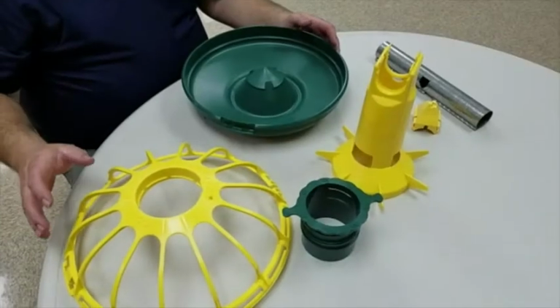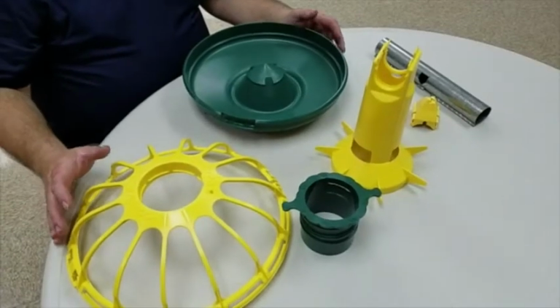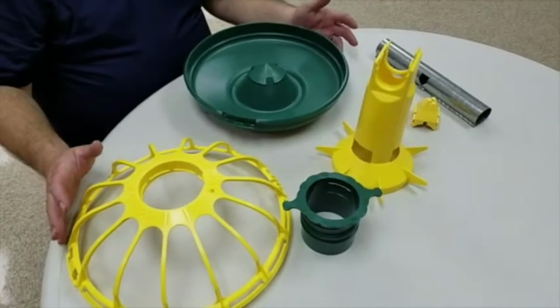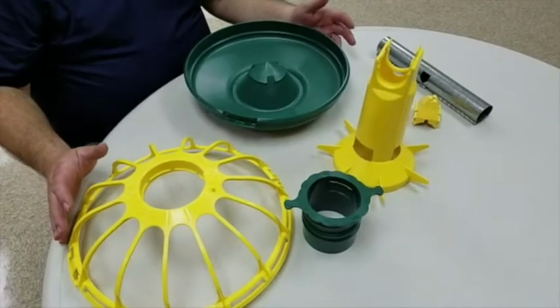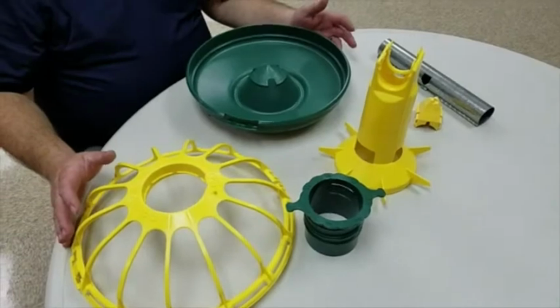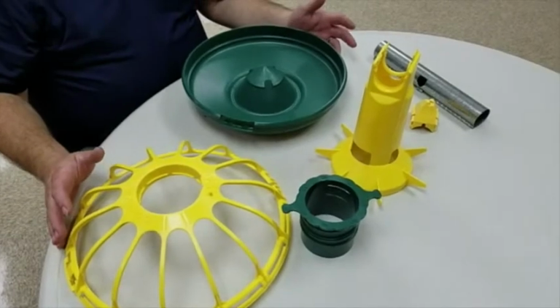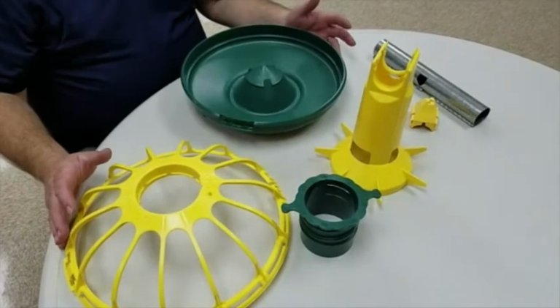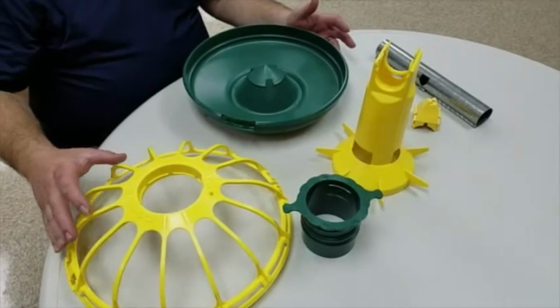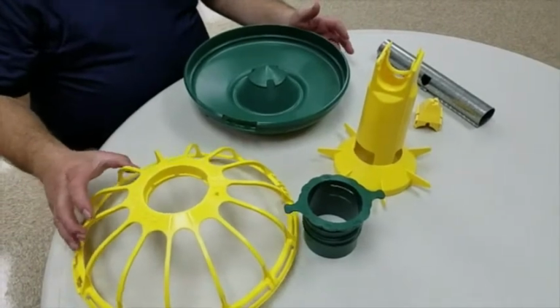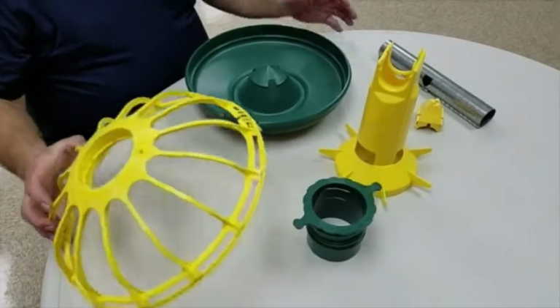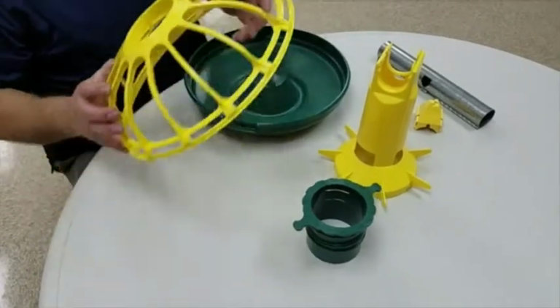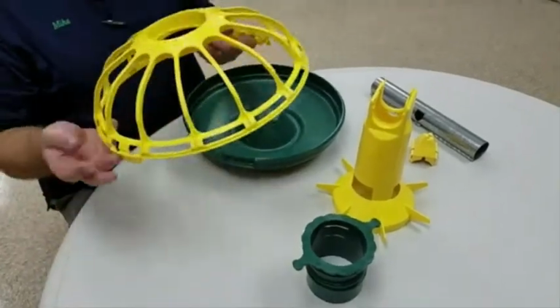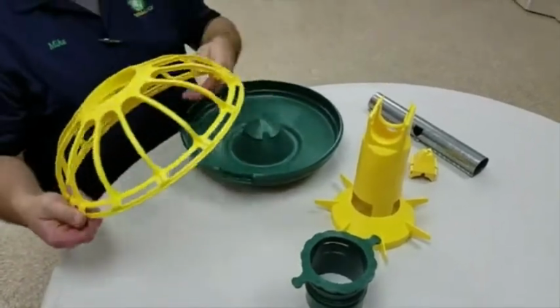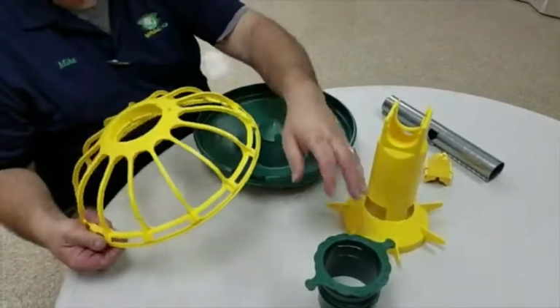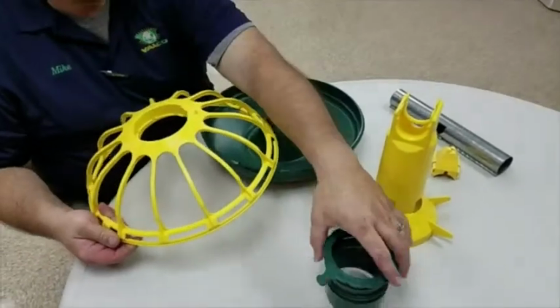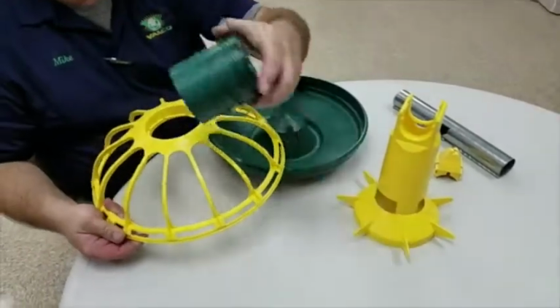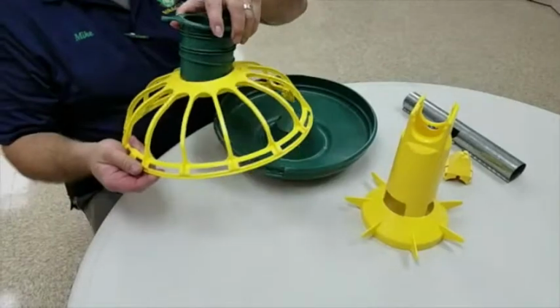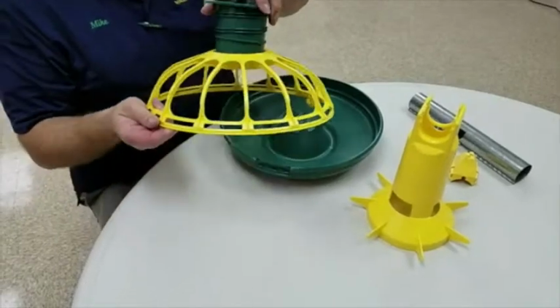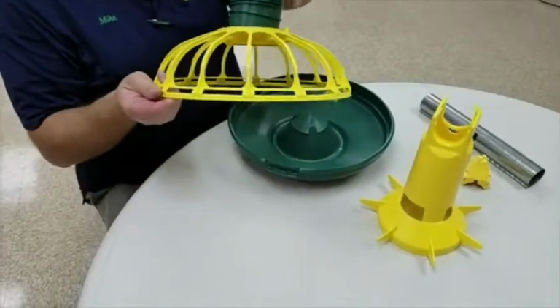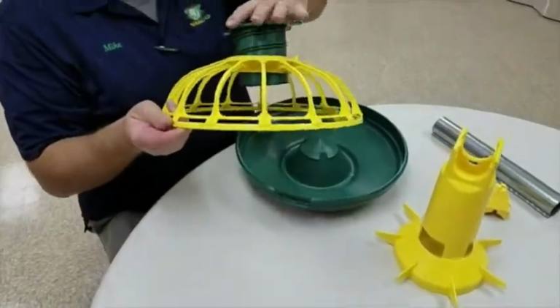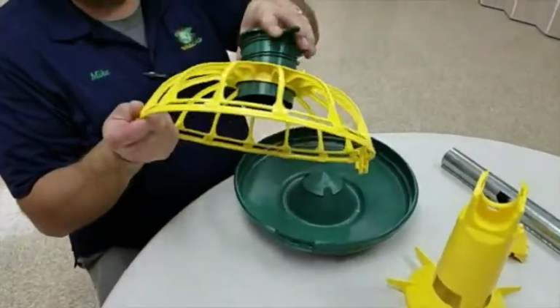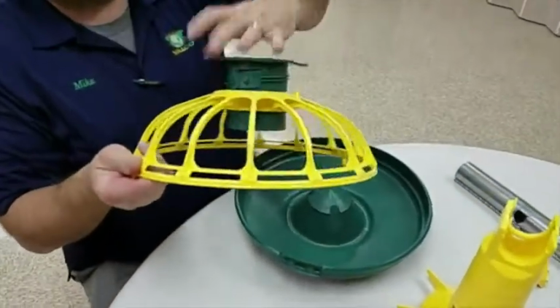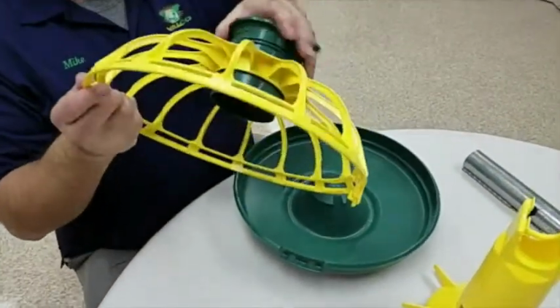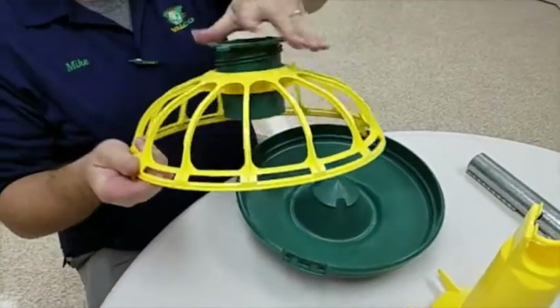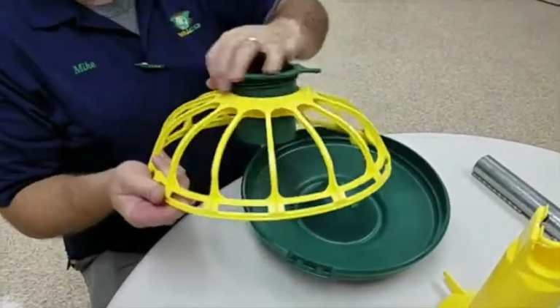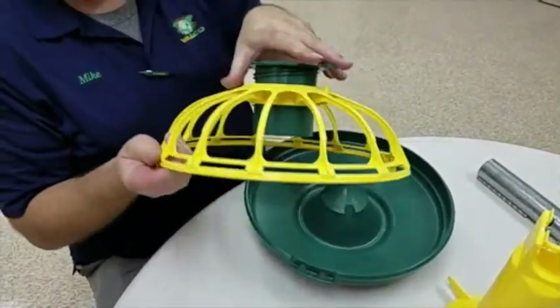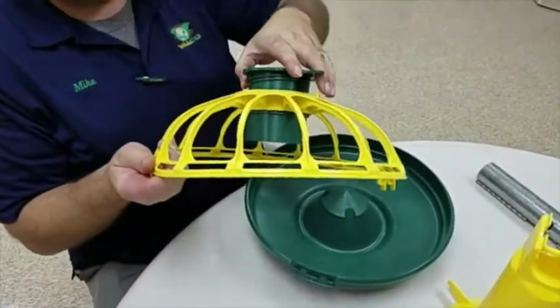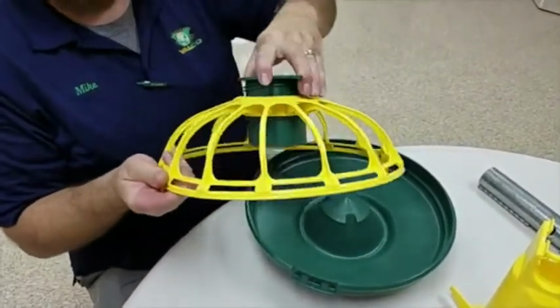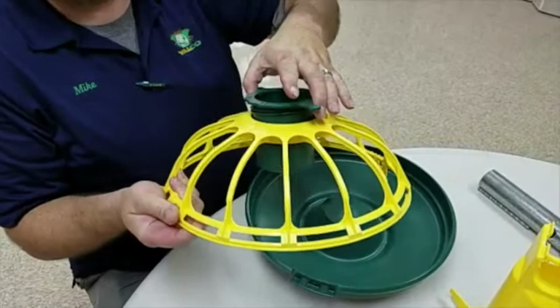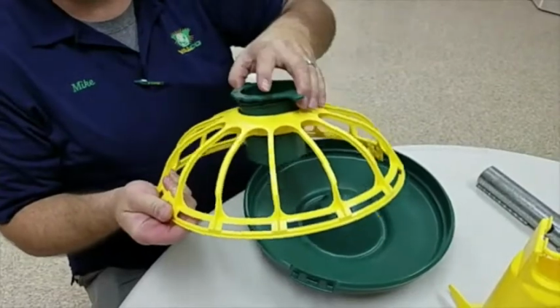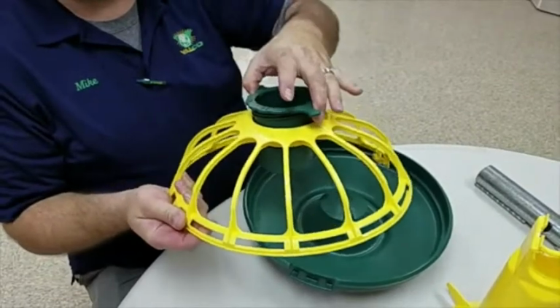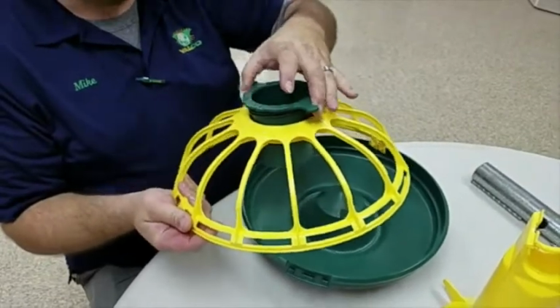We're going to assemble a FUZE pan feeder. Take the grill first and take your feed adjustment — that just screws into the top of the grill. You're going to want to go to at least the first click.